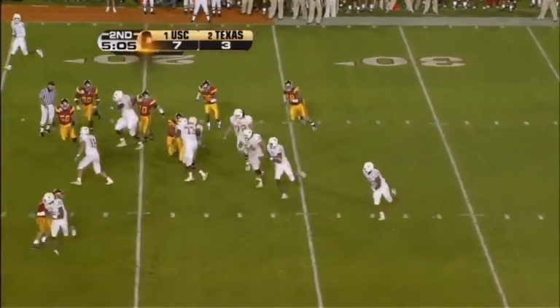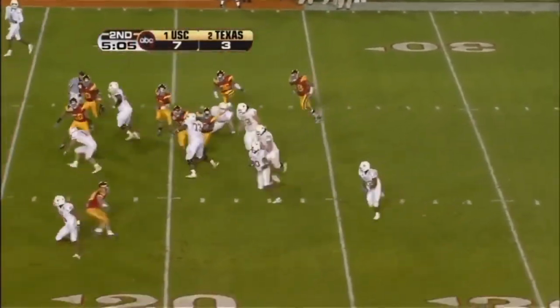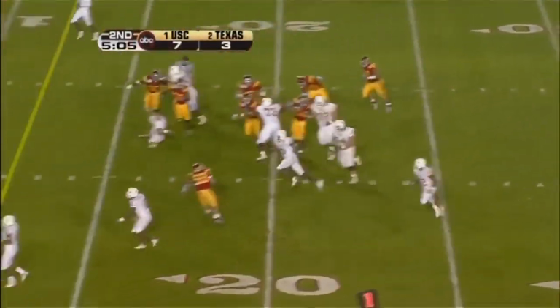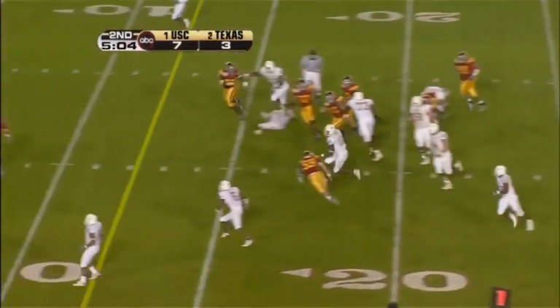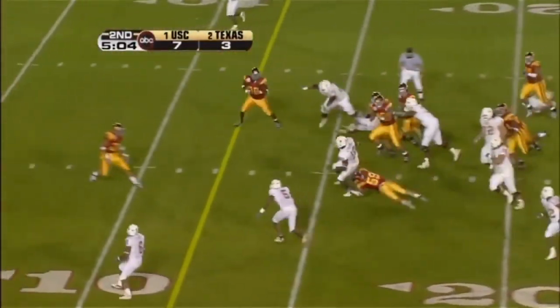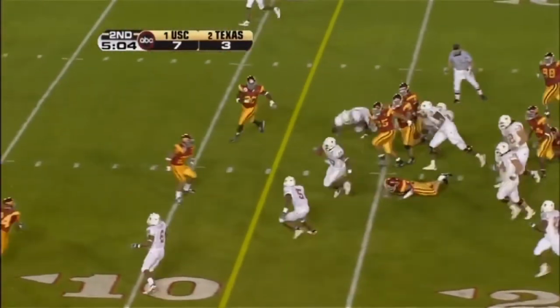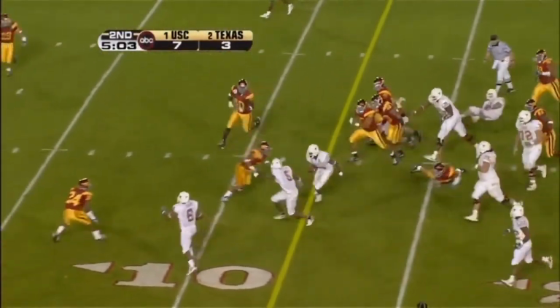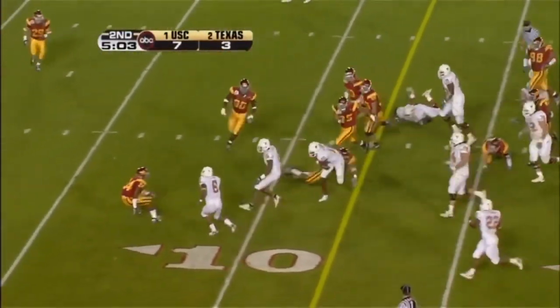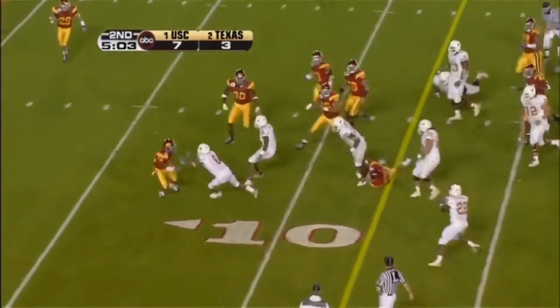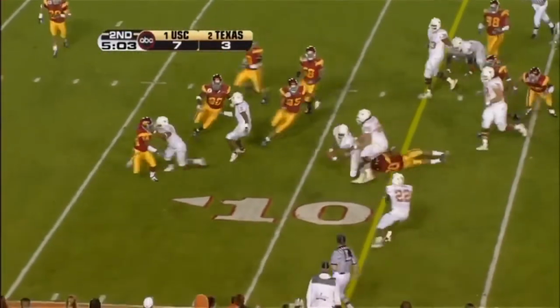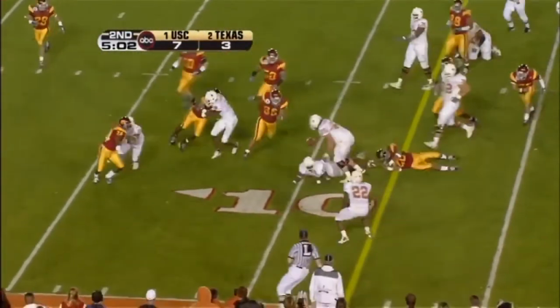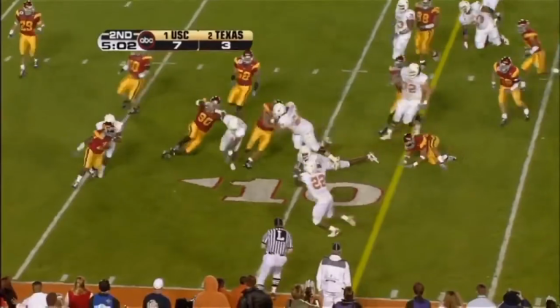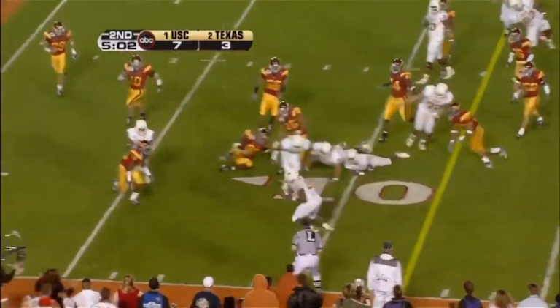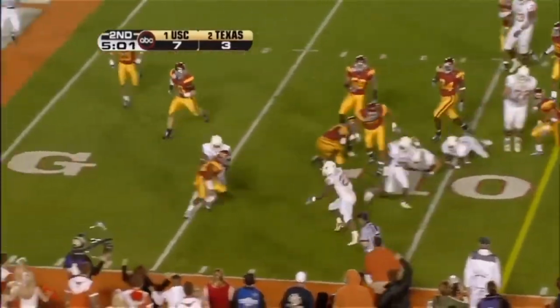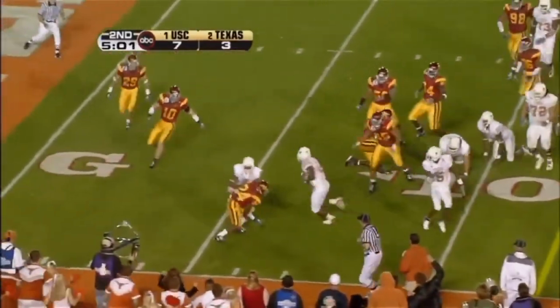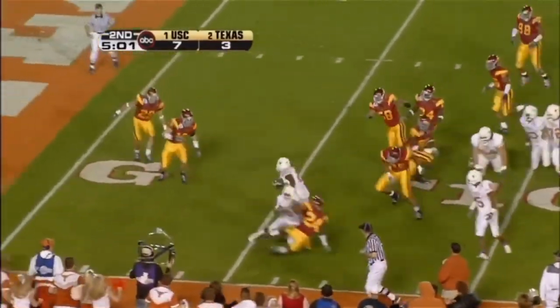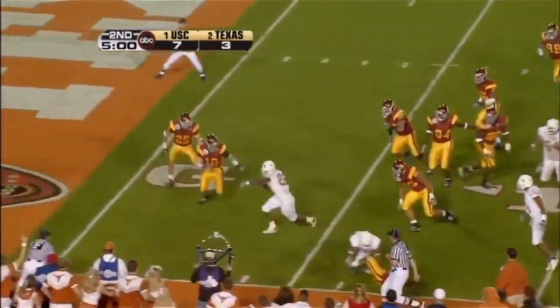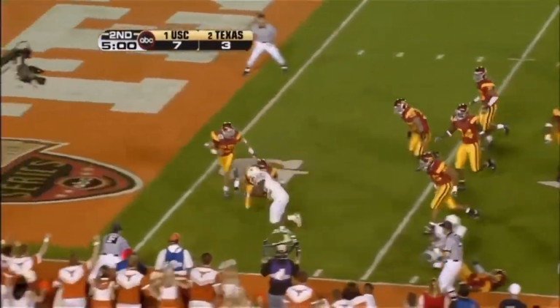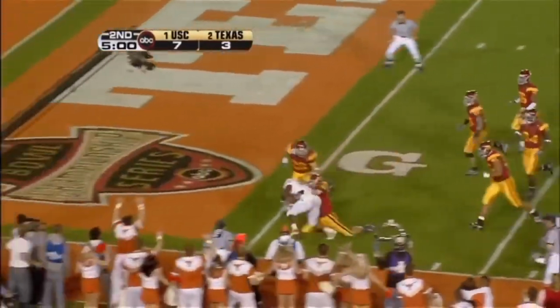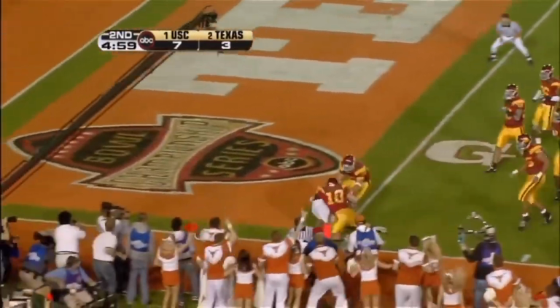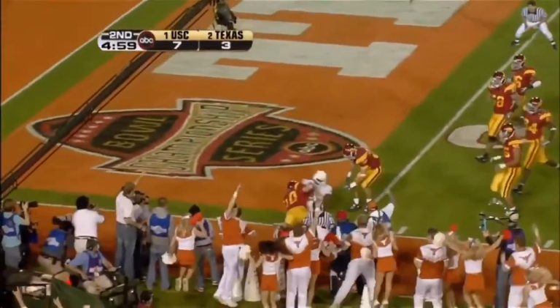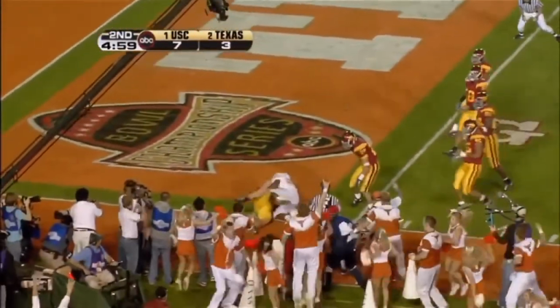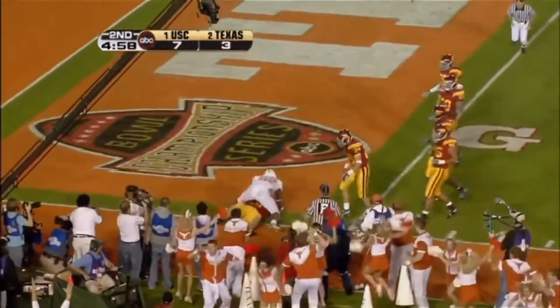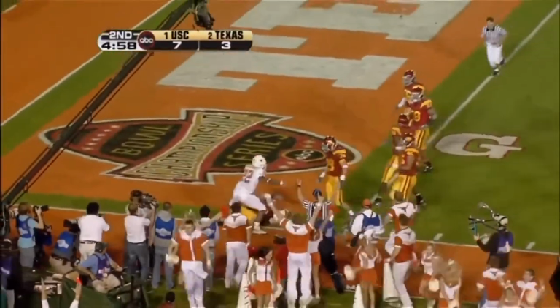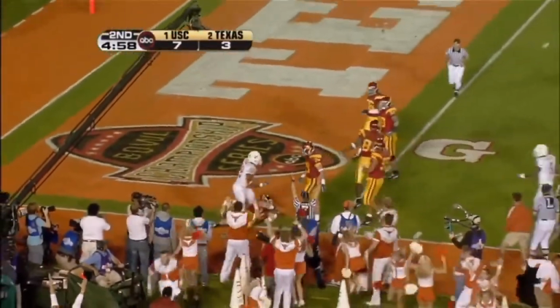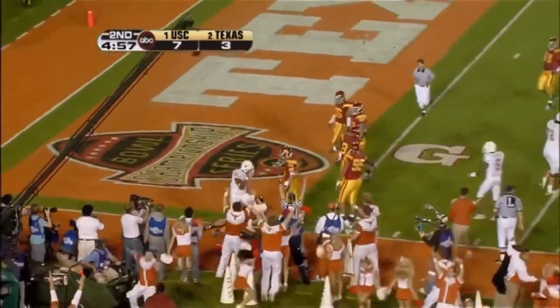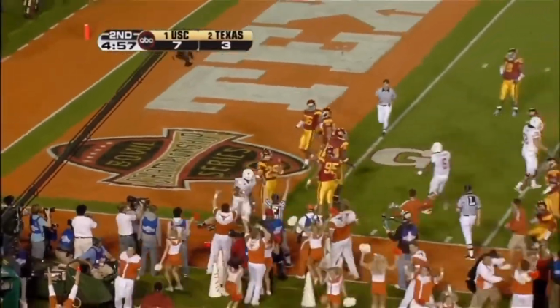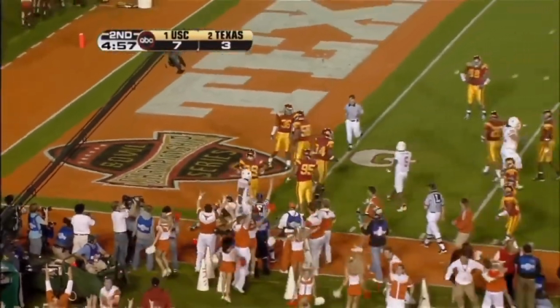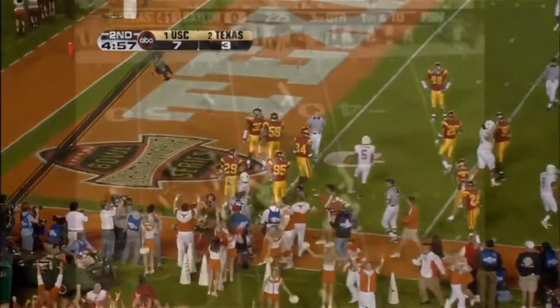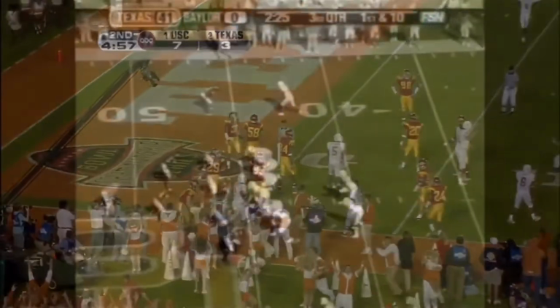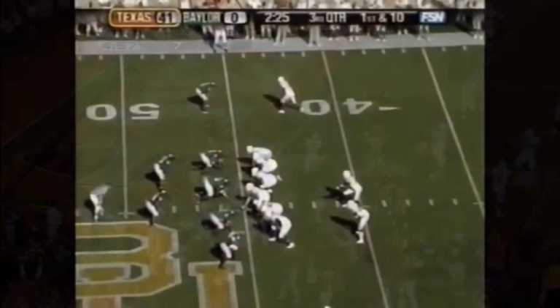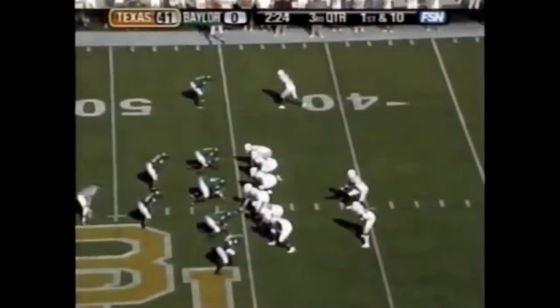Young's got it, going to run it — lost the ball, pitched it out. He pitched it out. Touchdown, Texas. National Championship.